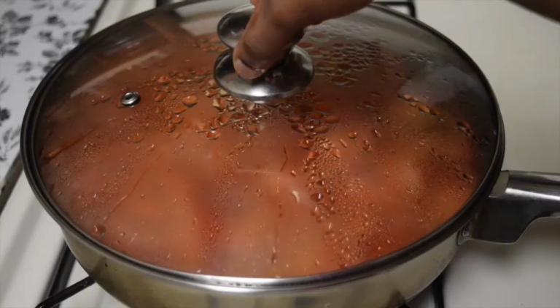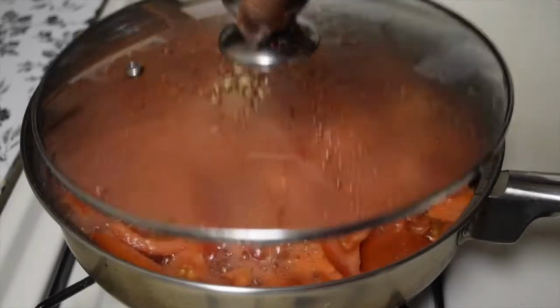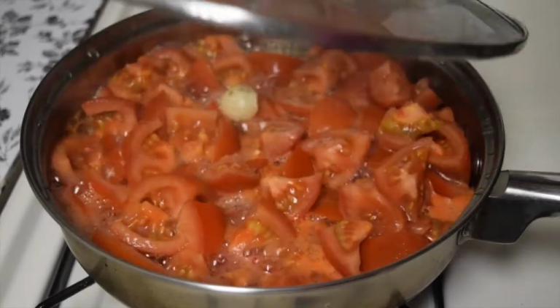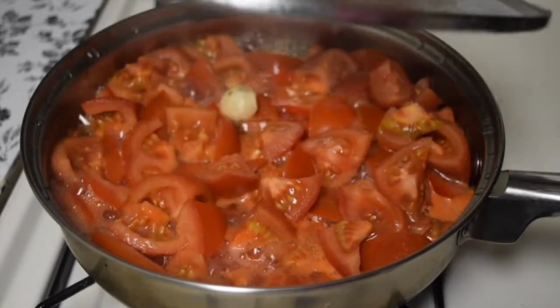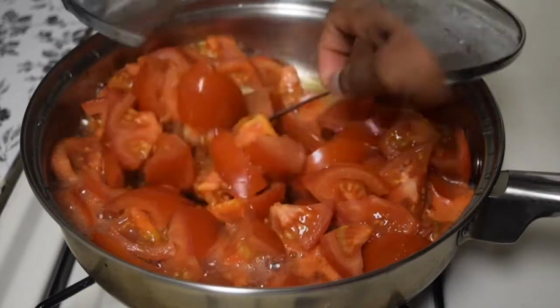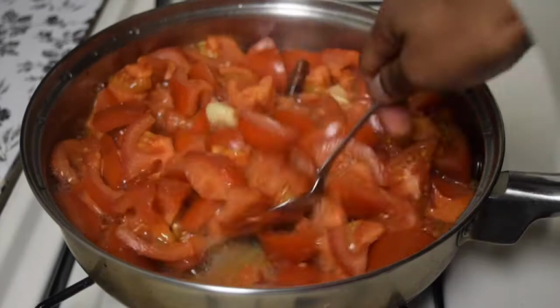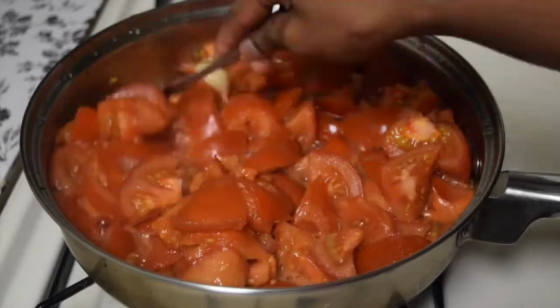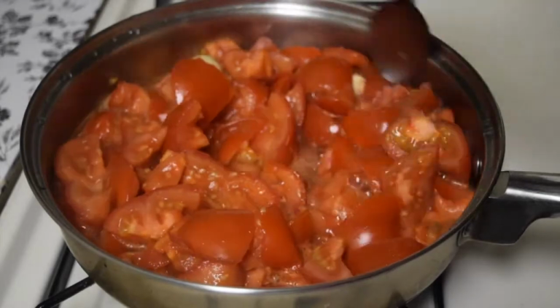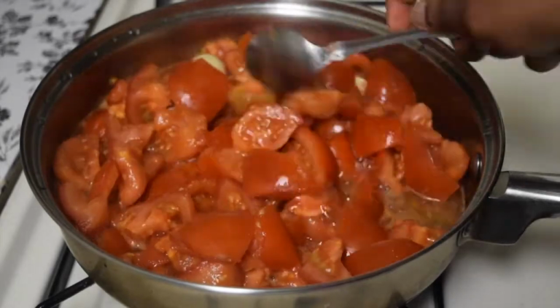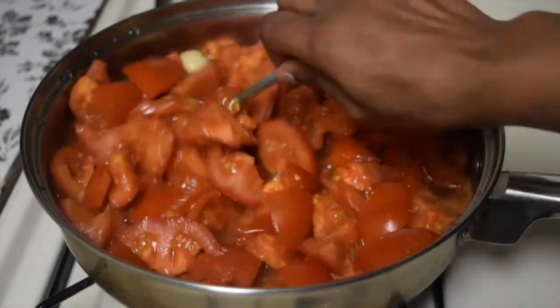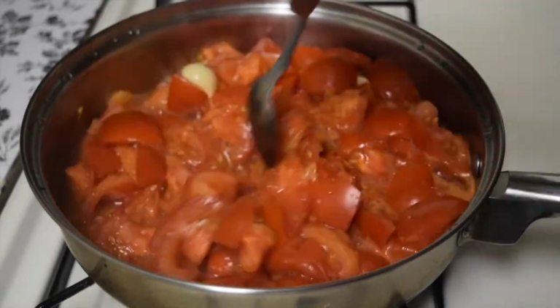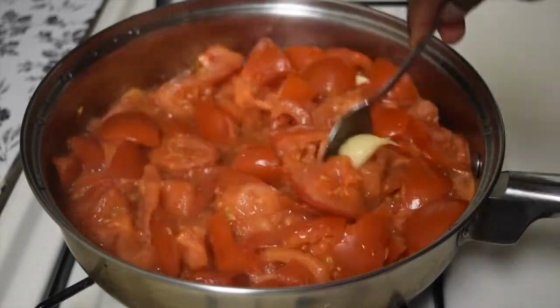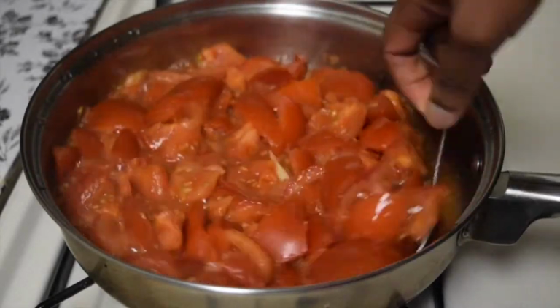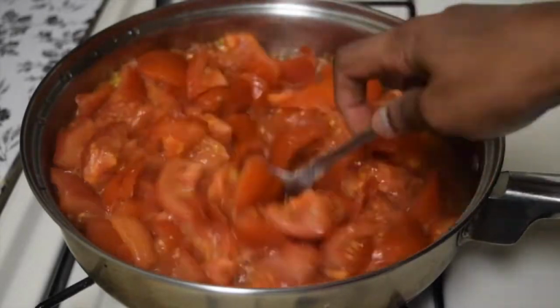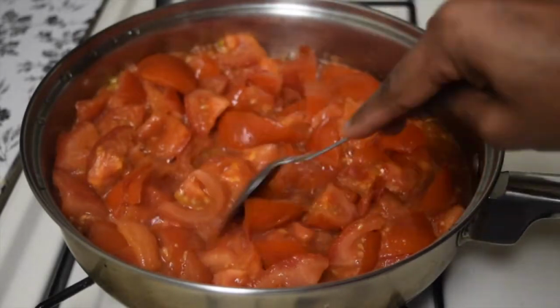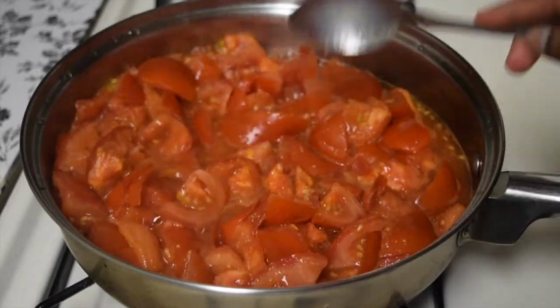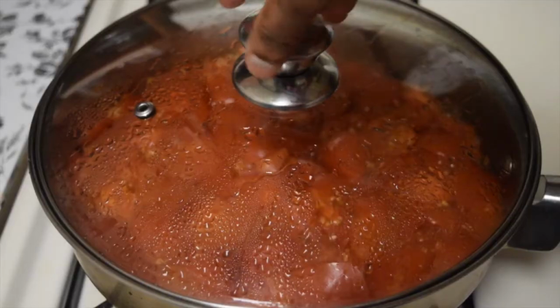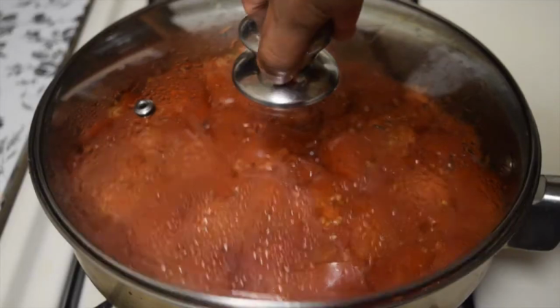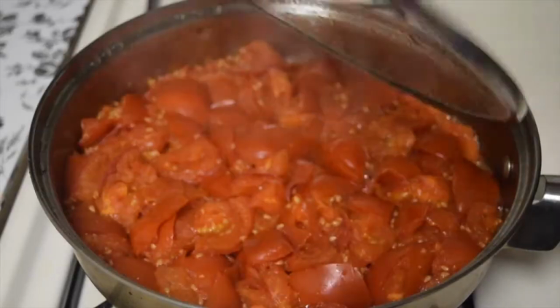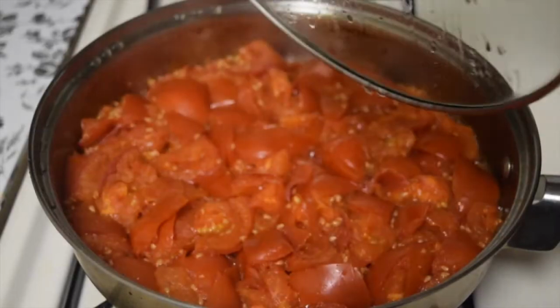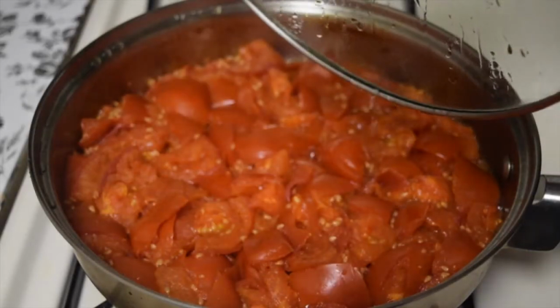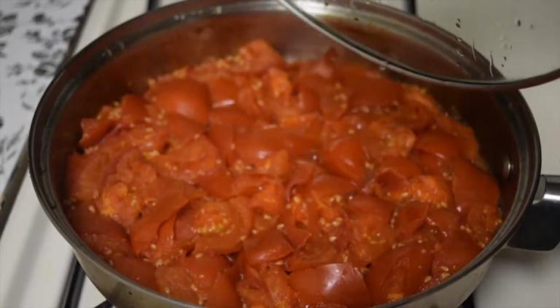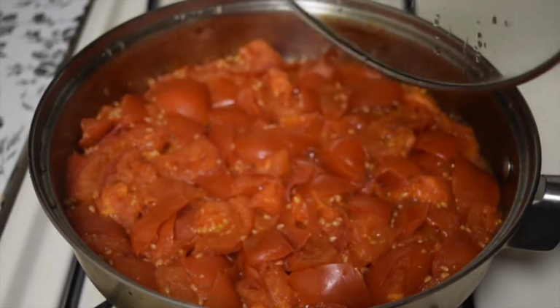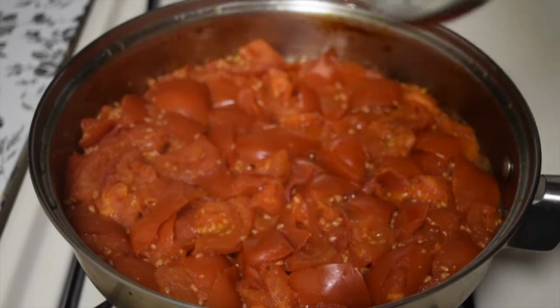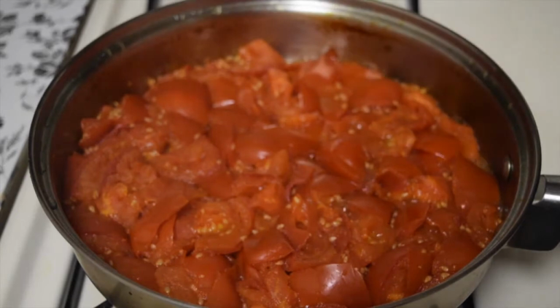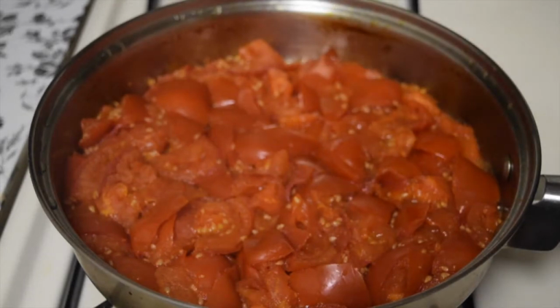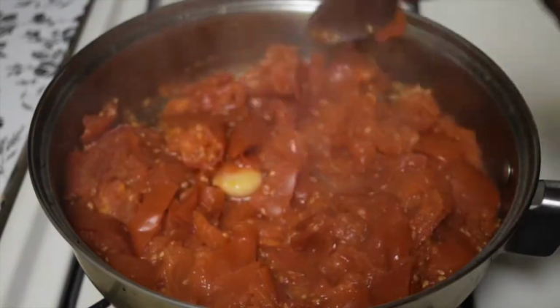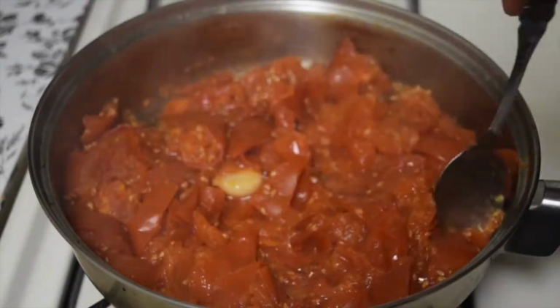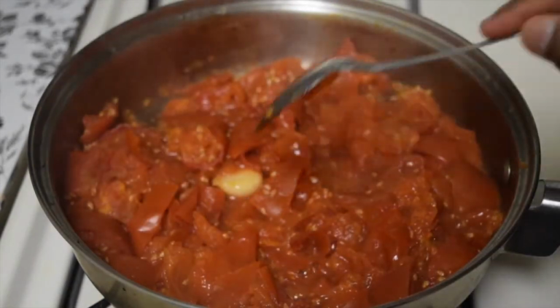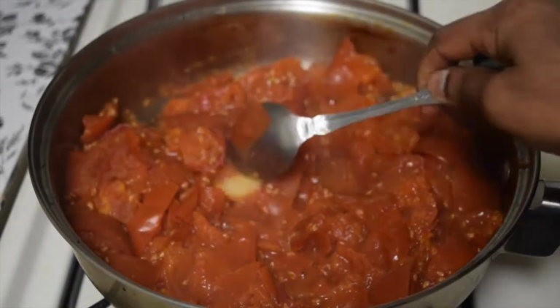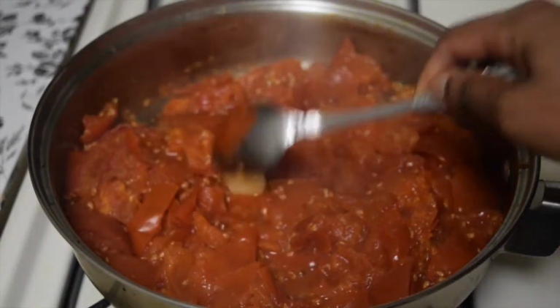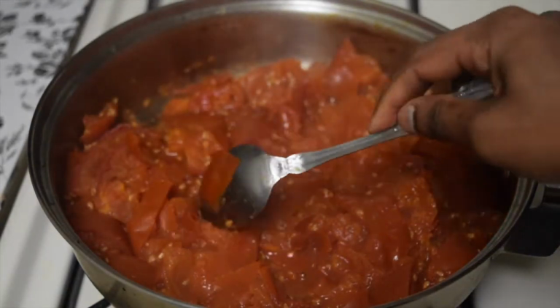Give a quick mix, cover it, and cook for a while until the tomato becomes soft. Give a quick mix and let it cook for a few more minutes until you get the consistency you're looking for. Switch off the flame and allow to cool for some time.